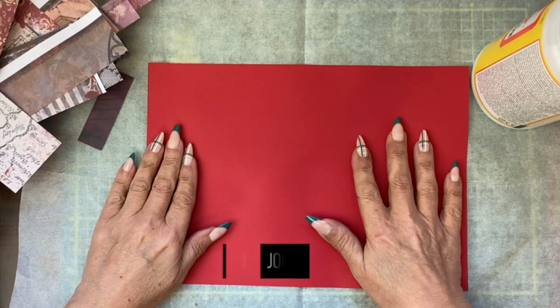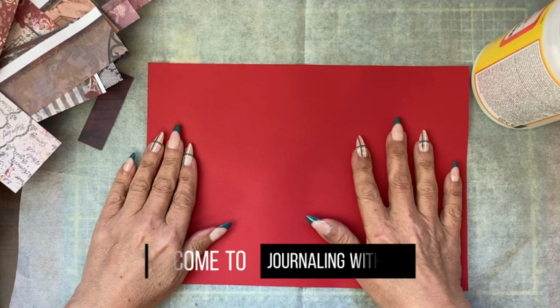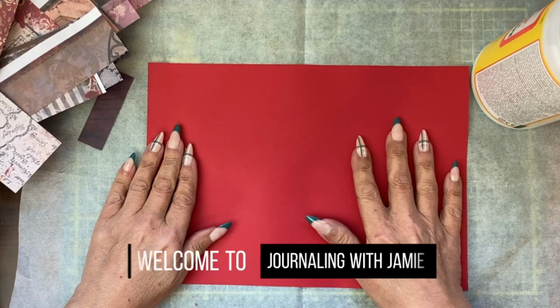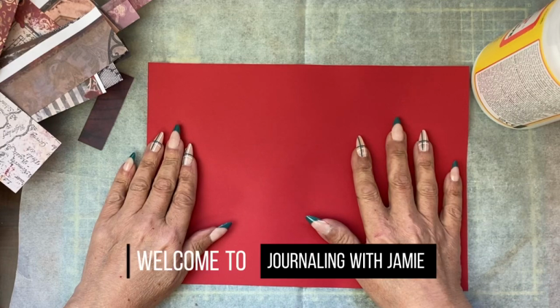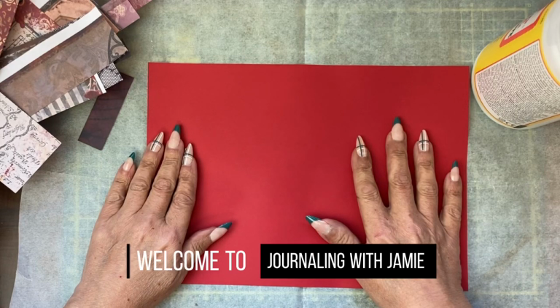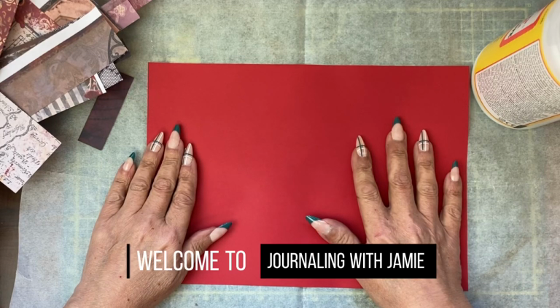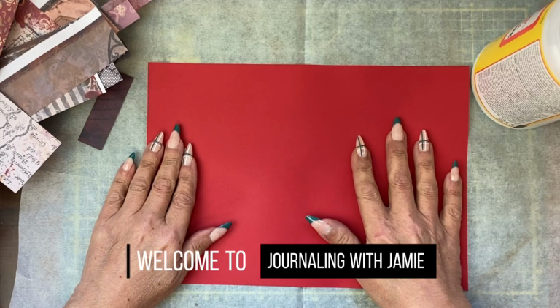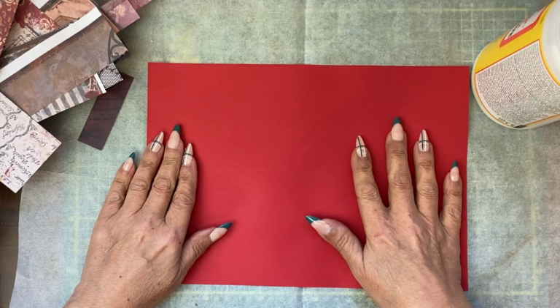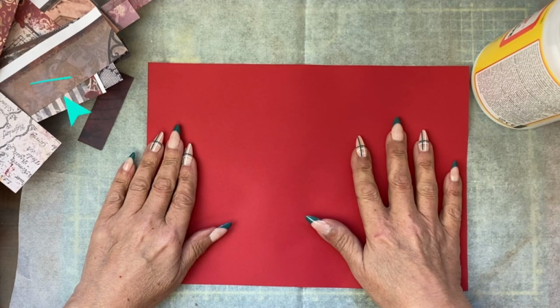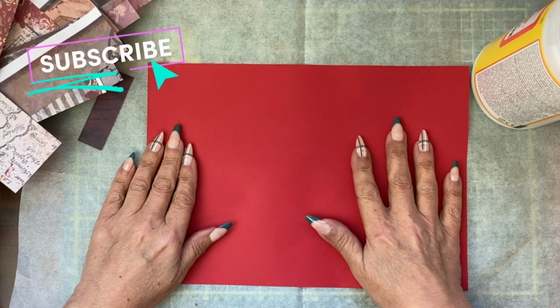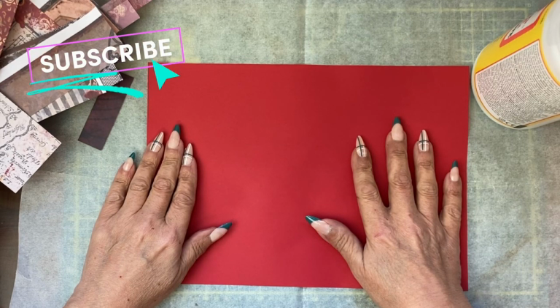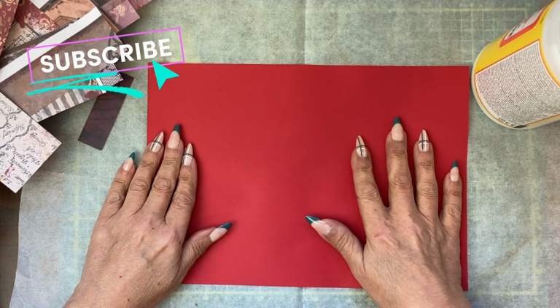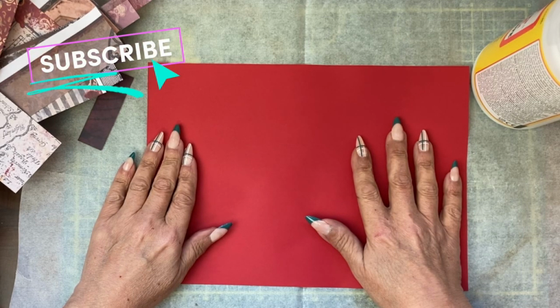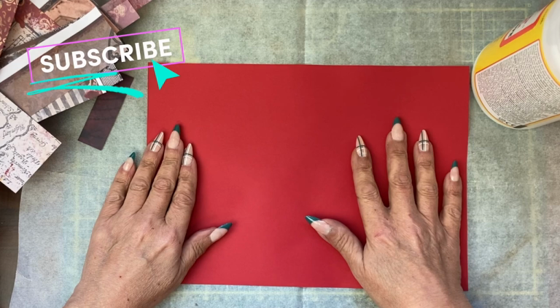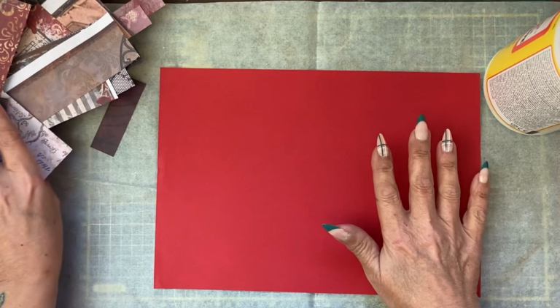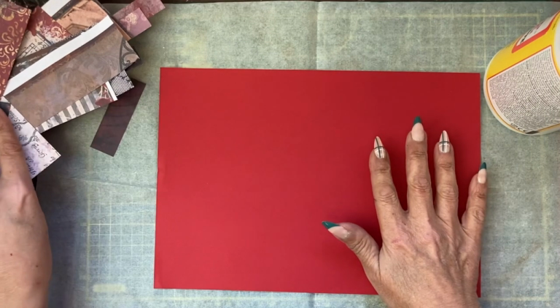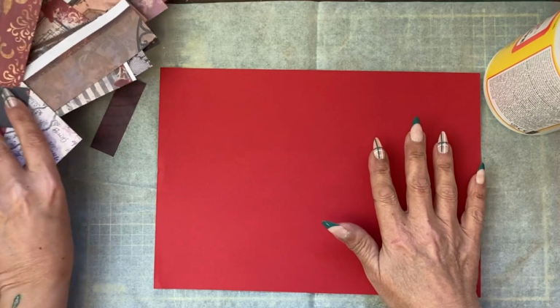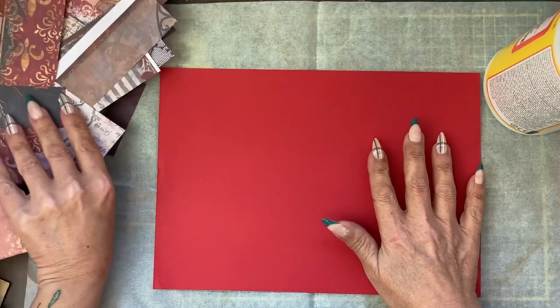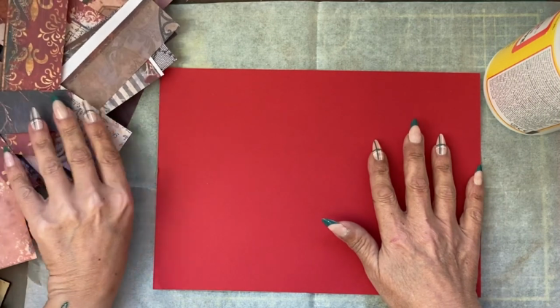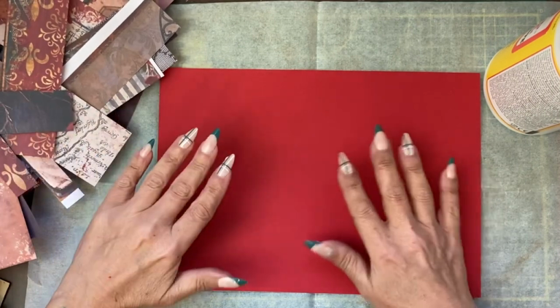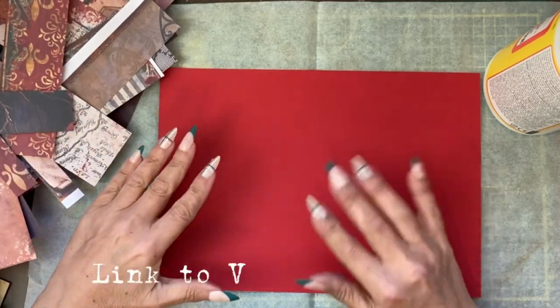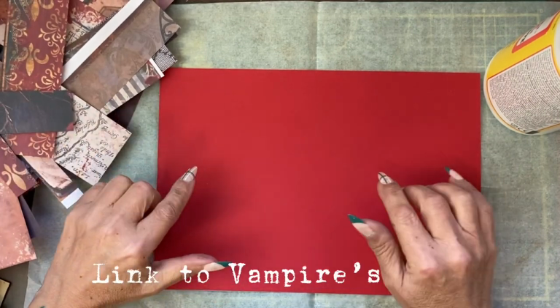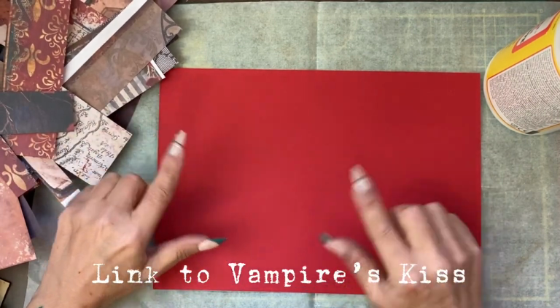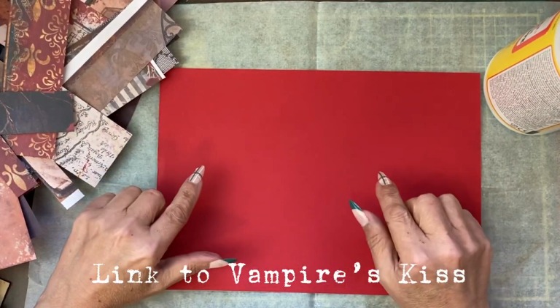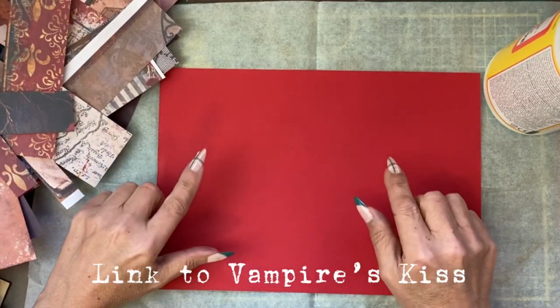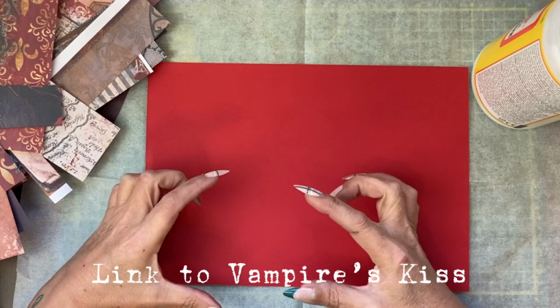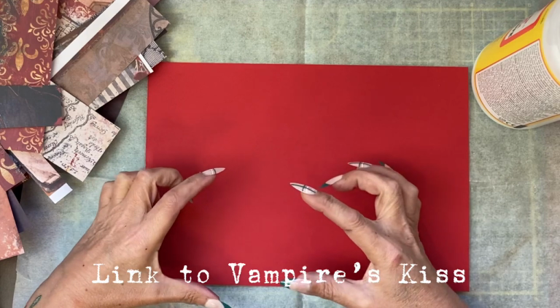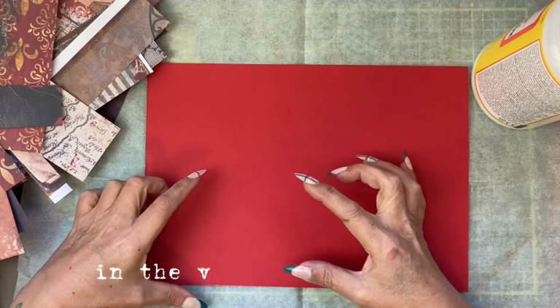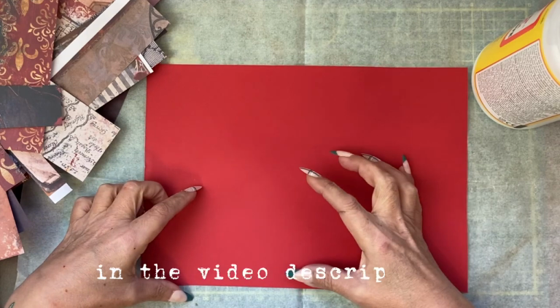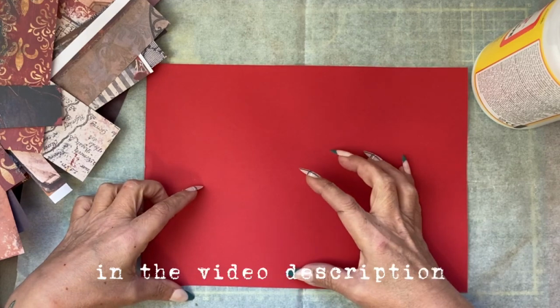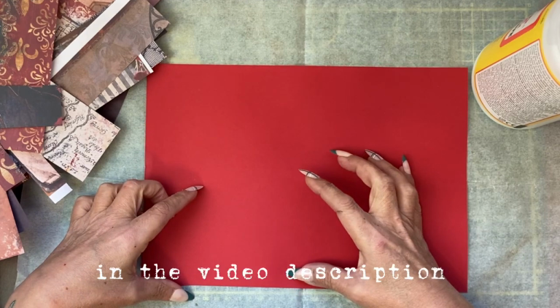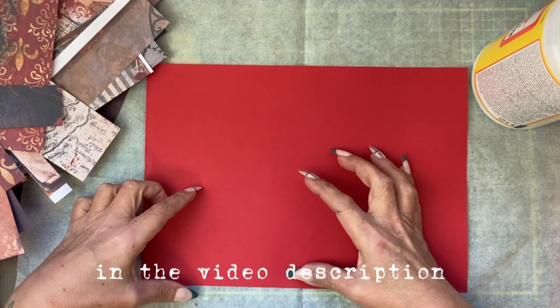Hi guys, it's Jamie here. Welcome to tutorial 3 of Vampire's Kiss. I have a lot of spare paper from cutting away the mini journal that we've started to make.